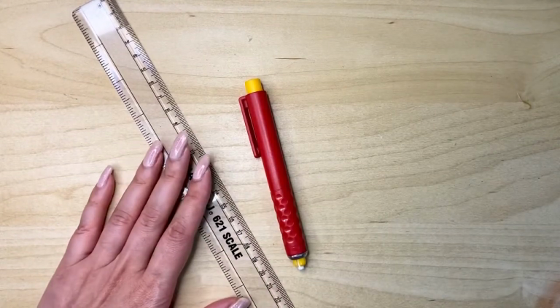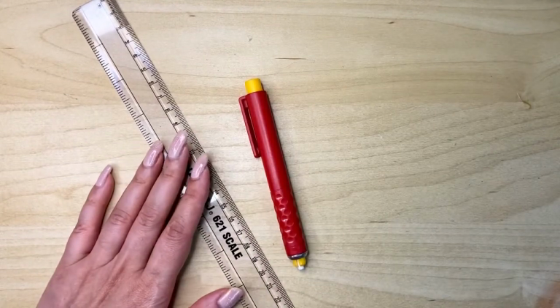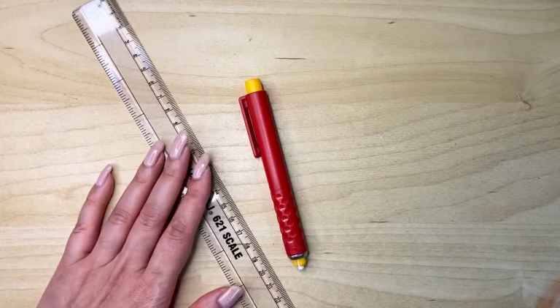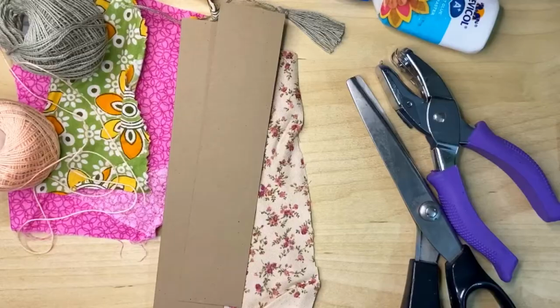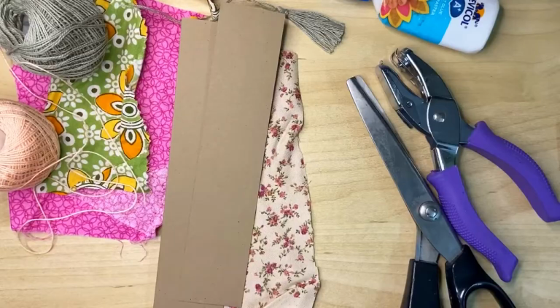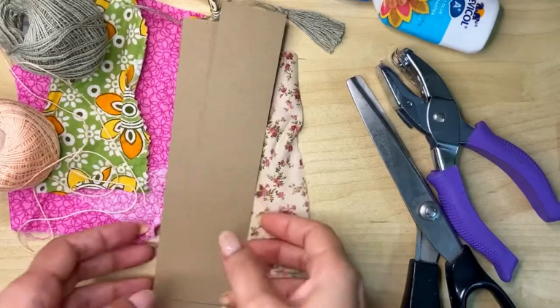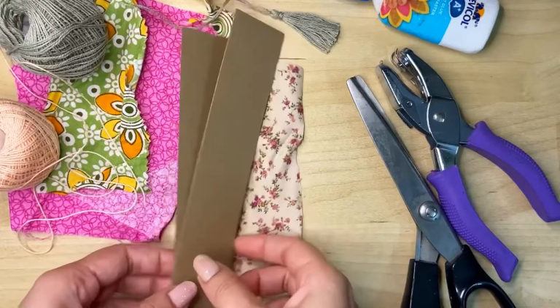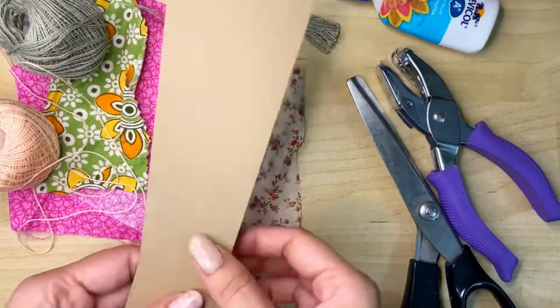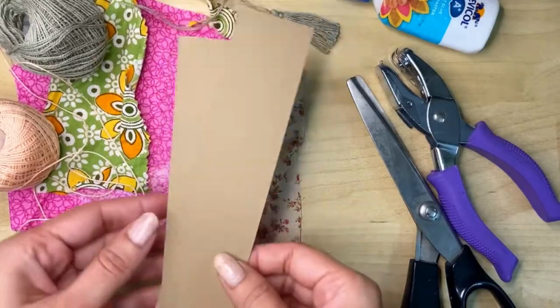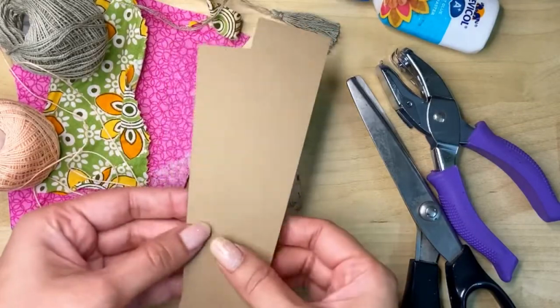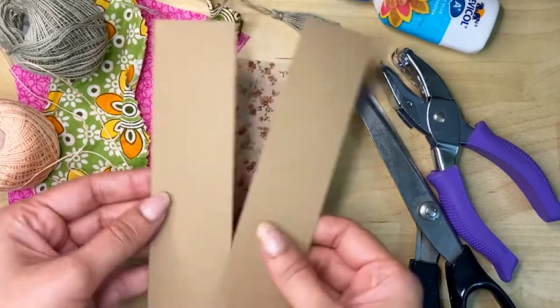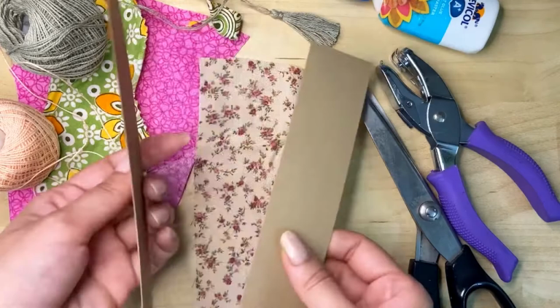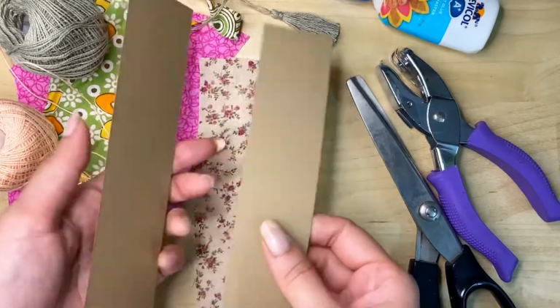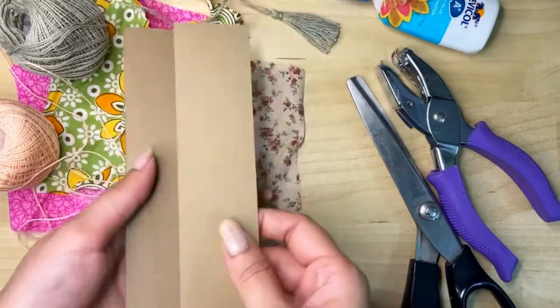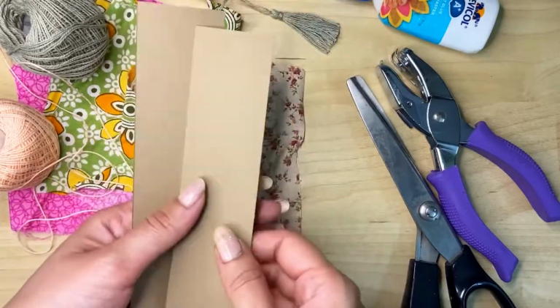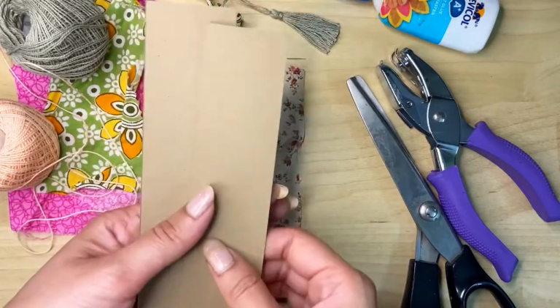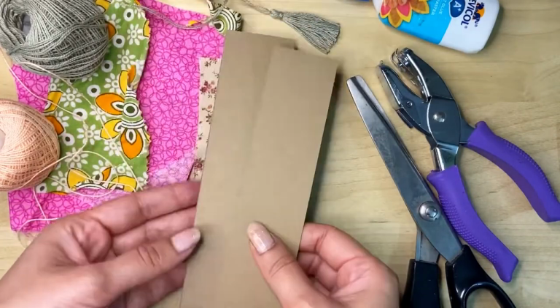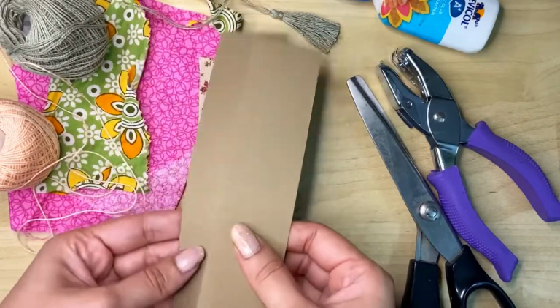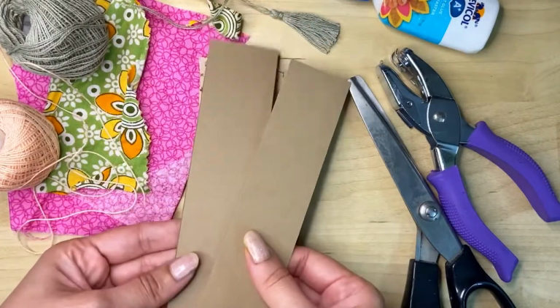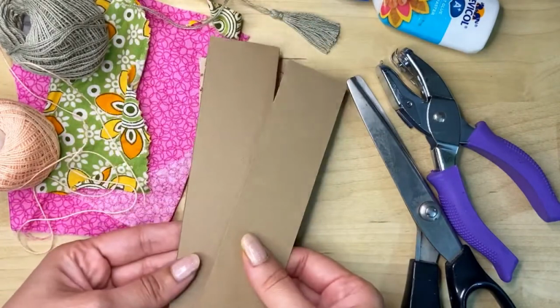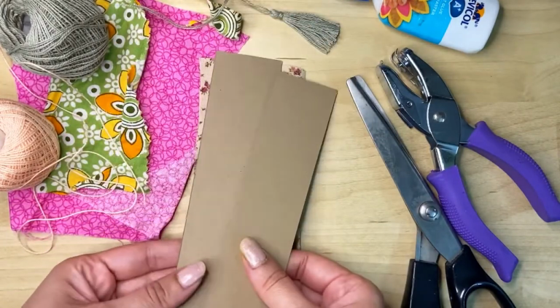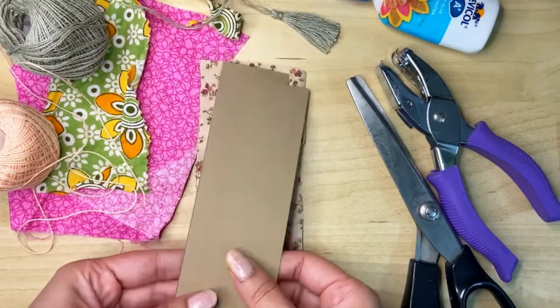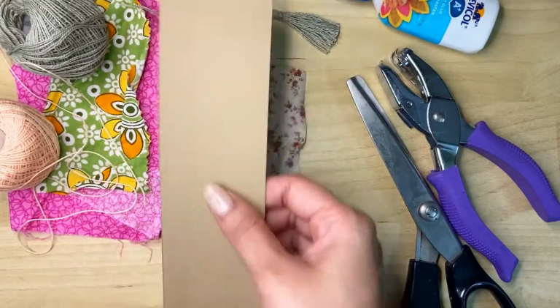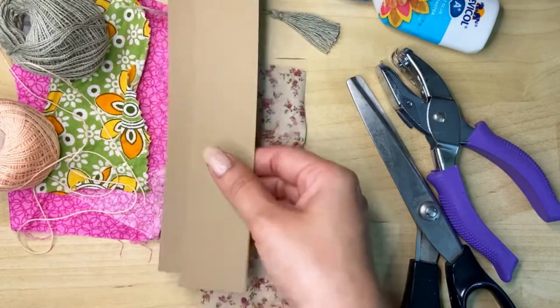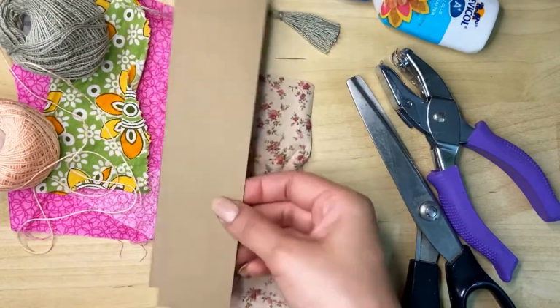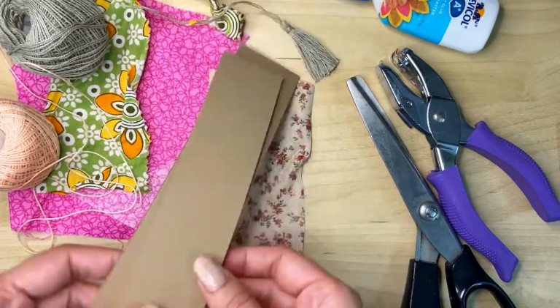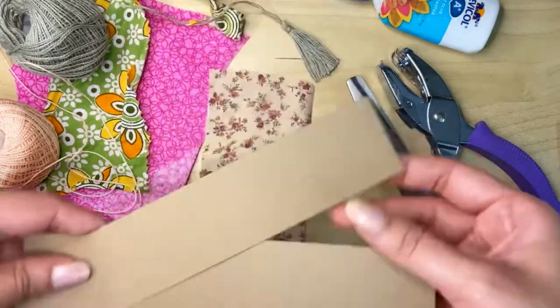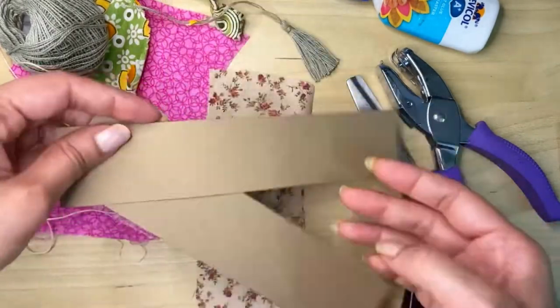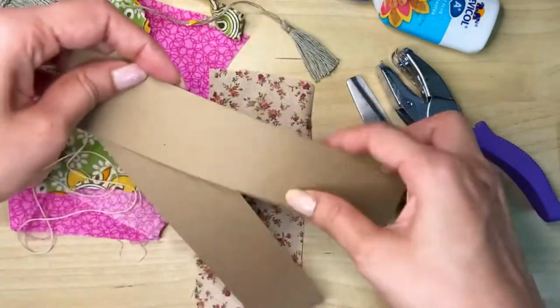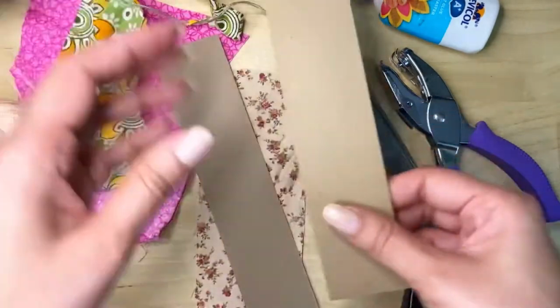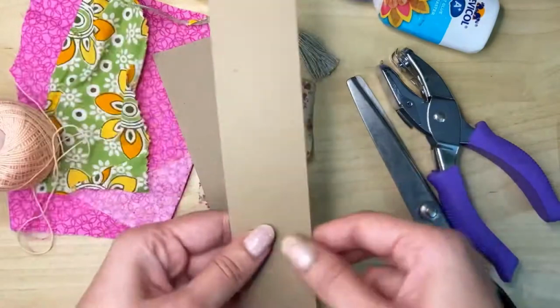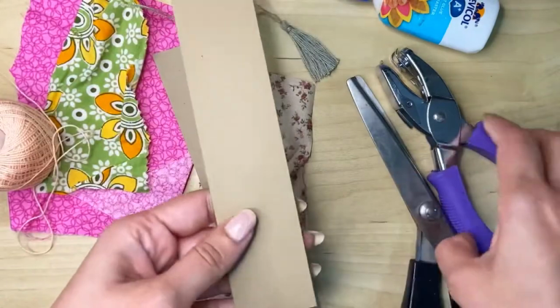The next step is to cut your cardstock into a rectangle shape like this. You can use any size that you want, and then you just take a punch to make a hole.